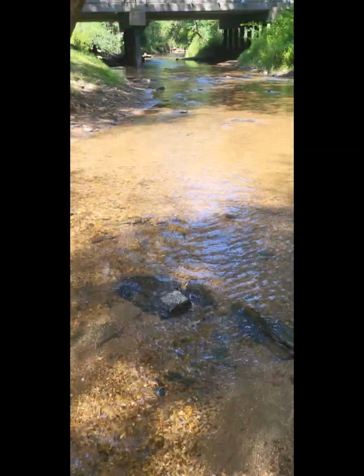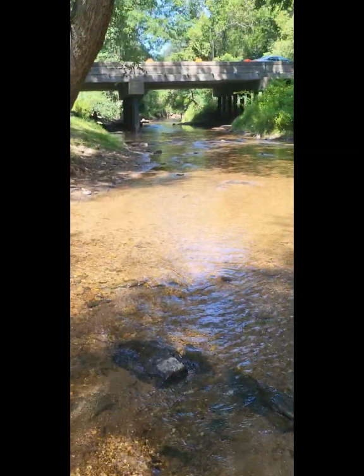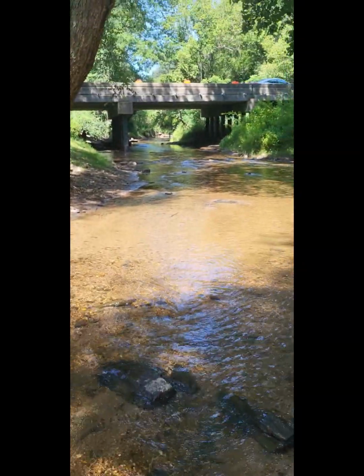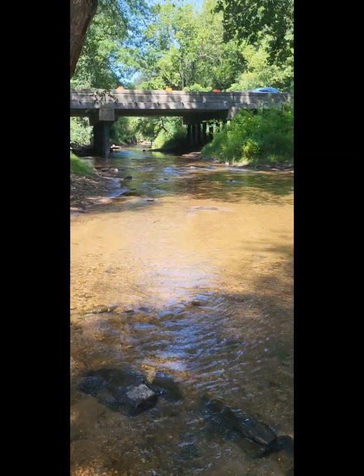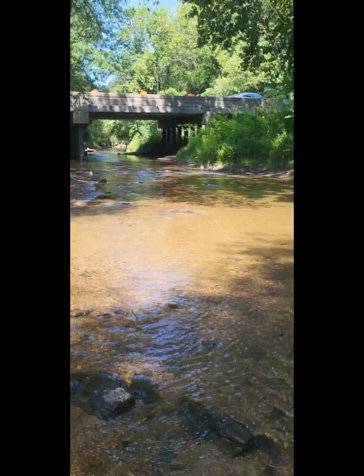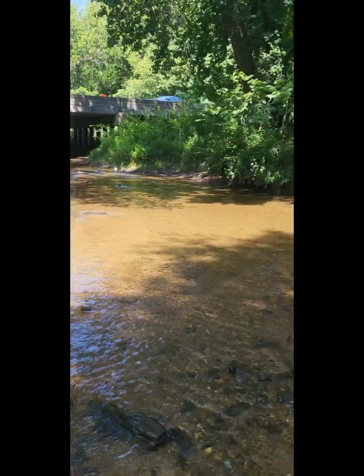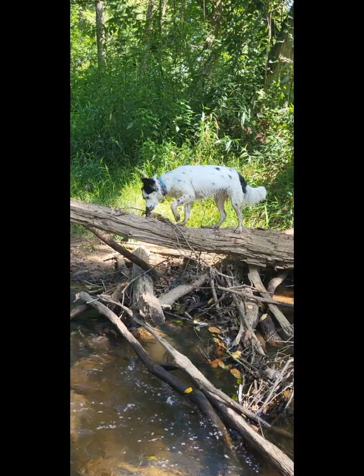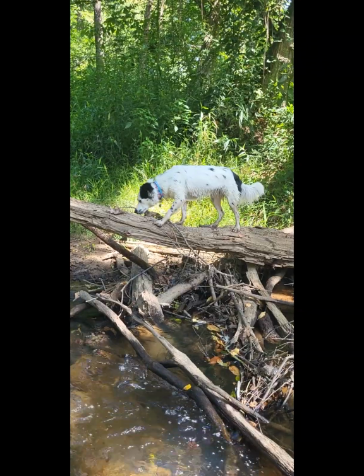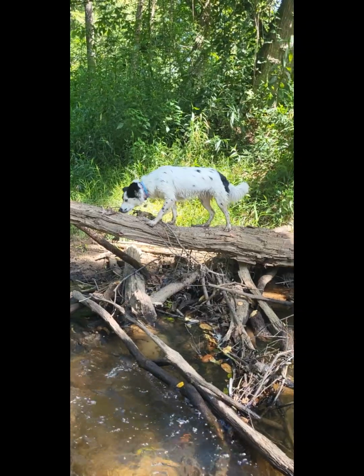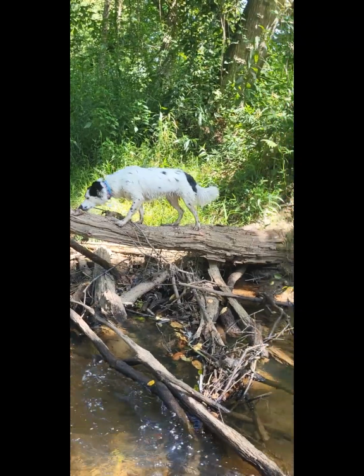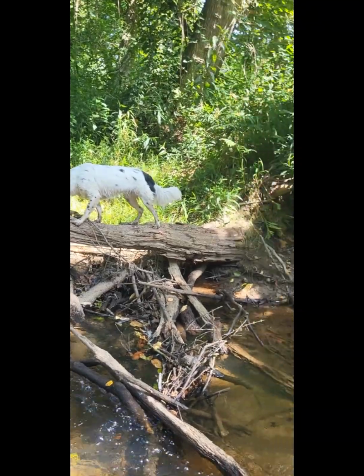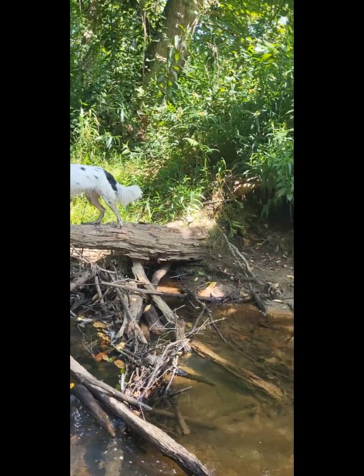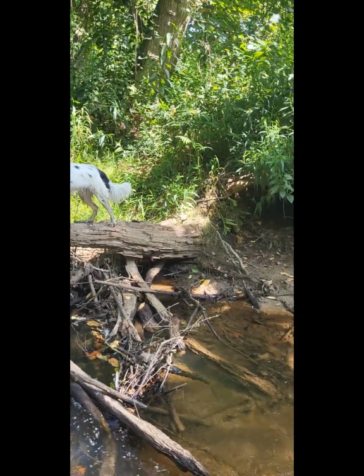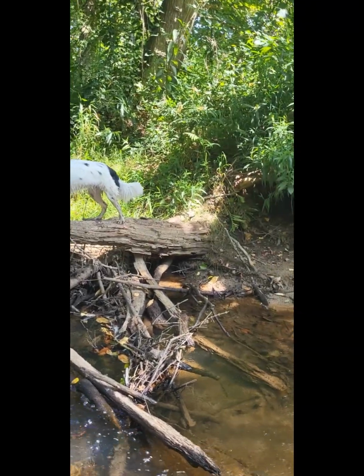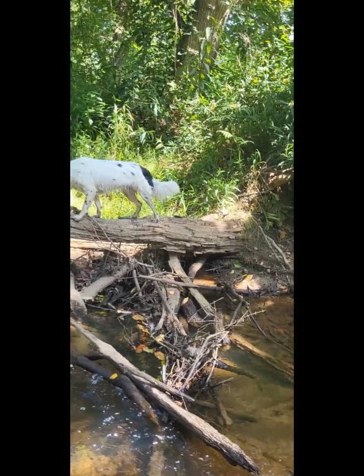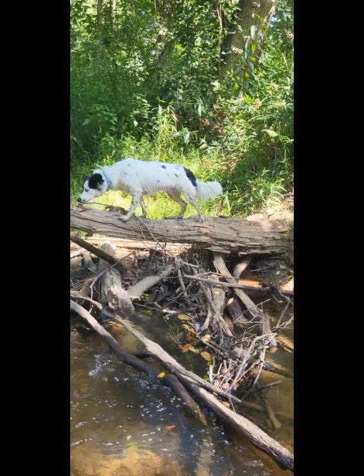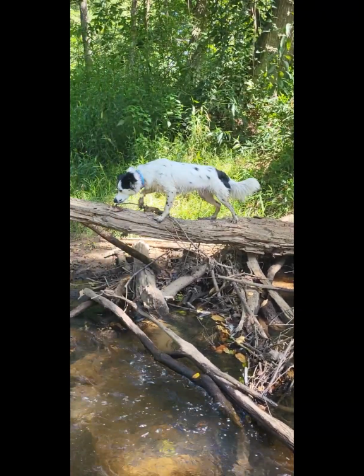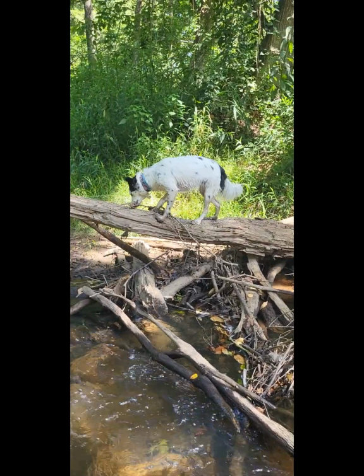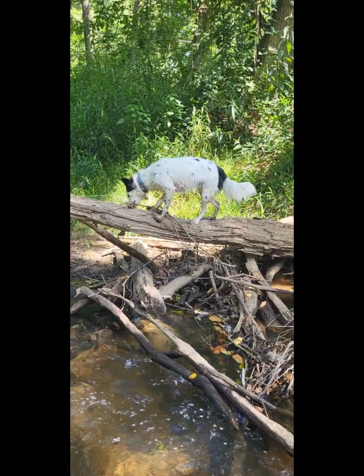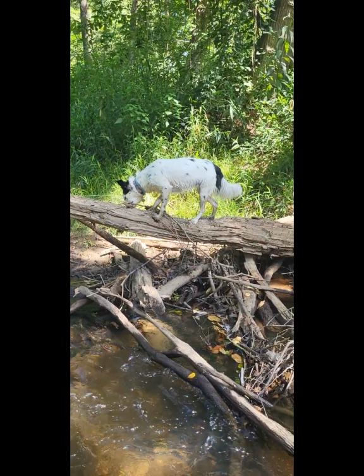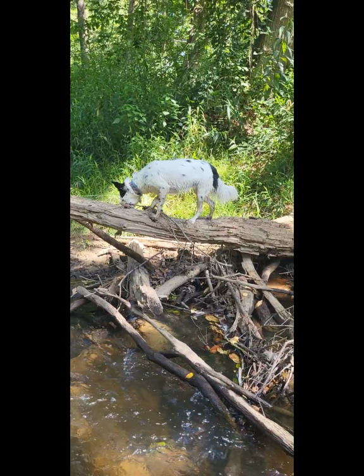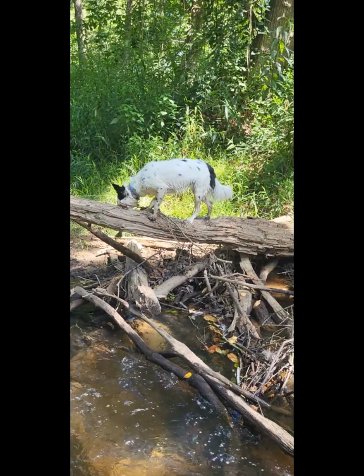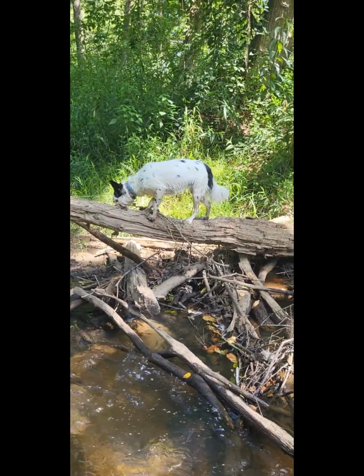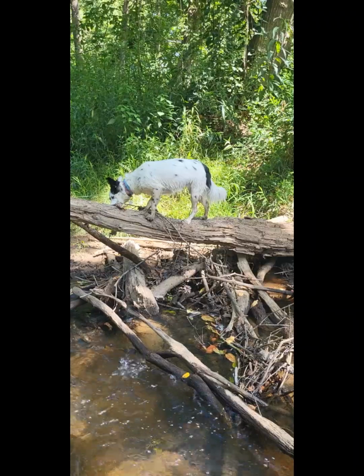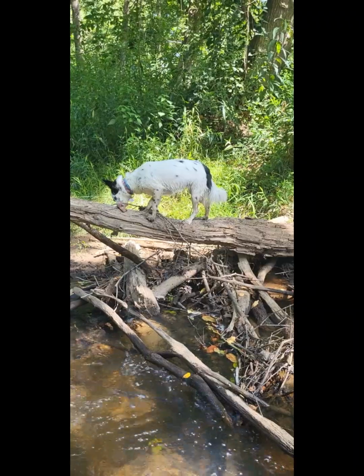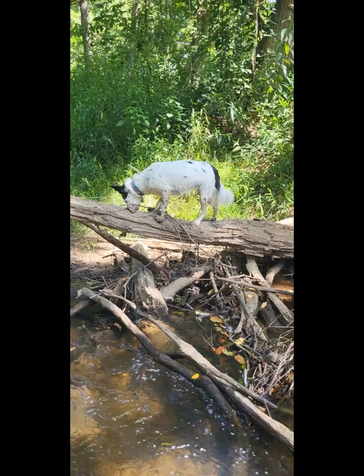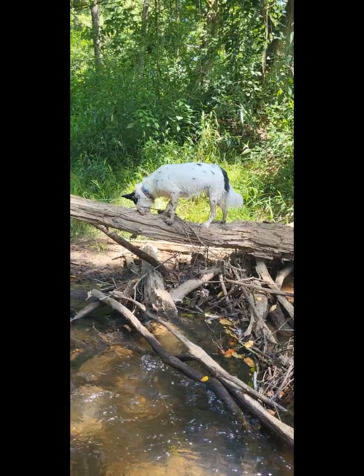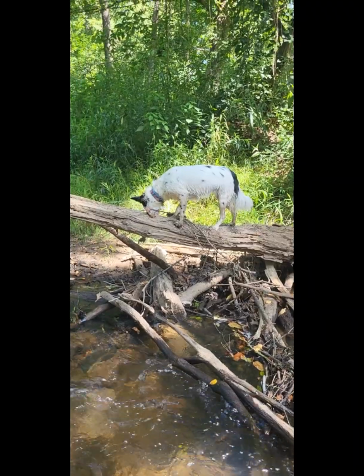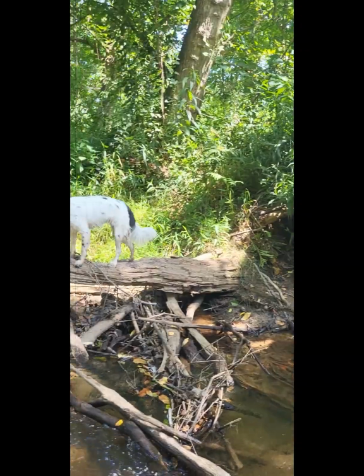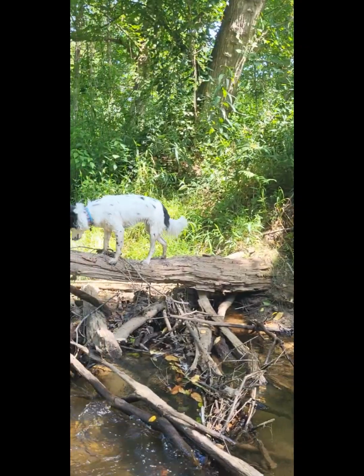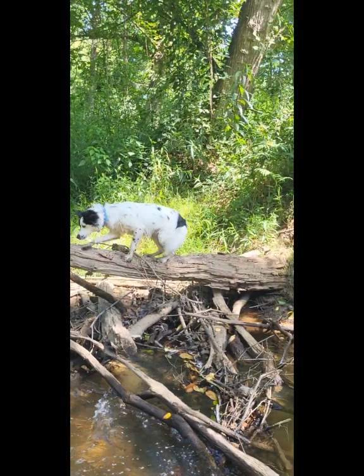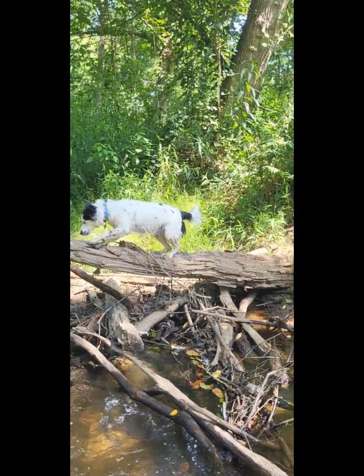Oh, thank you, Harley. Harley, what are you doing? Got some good balance. Now how are you going to get down?